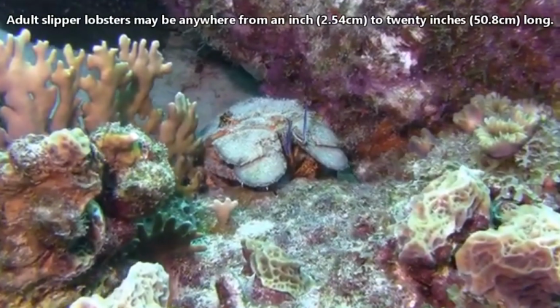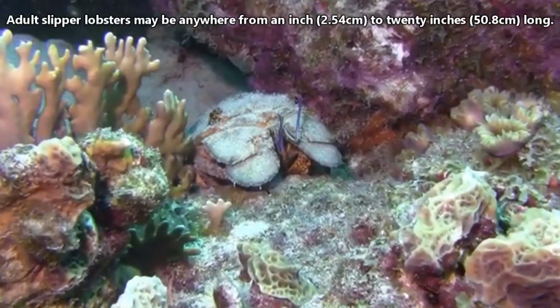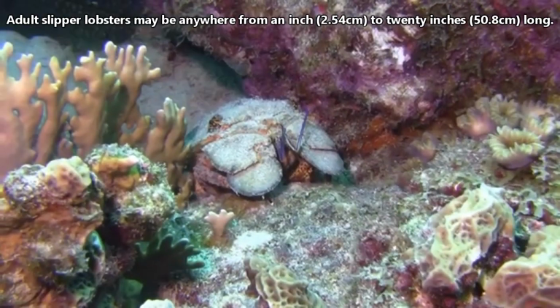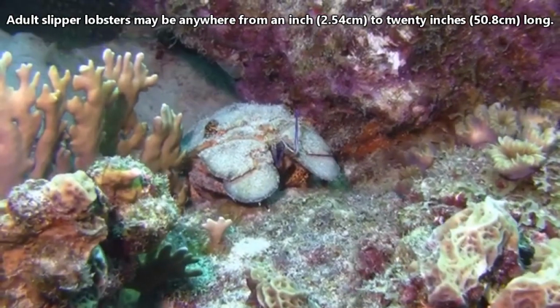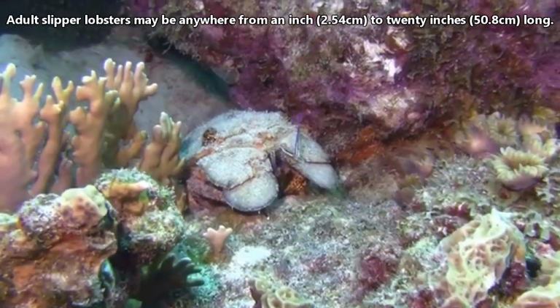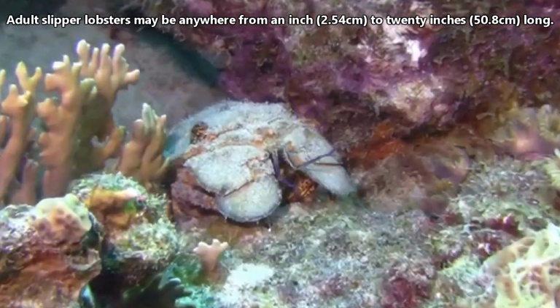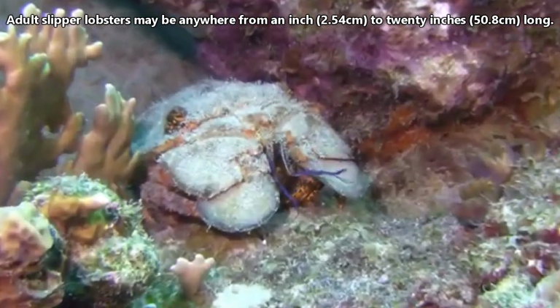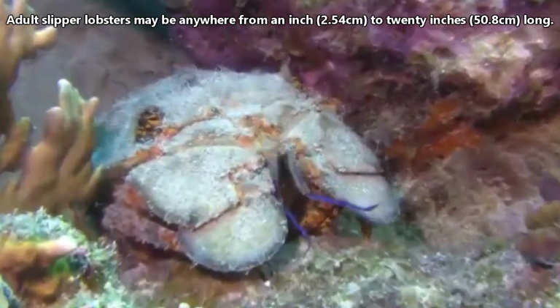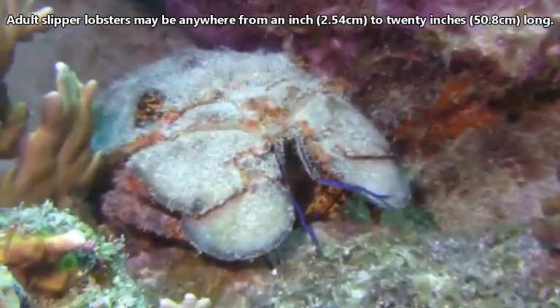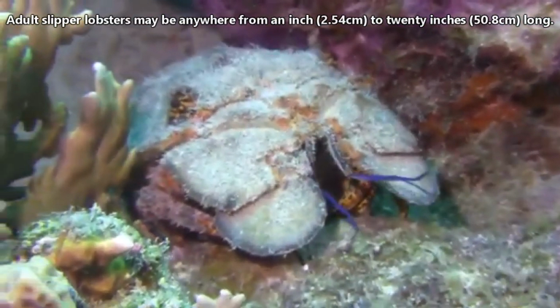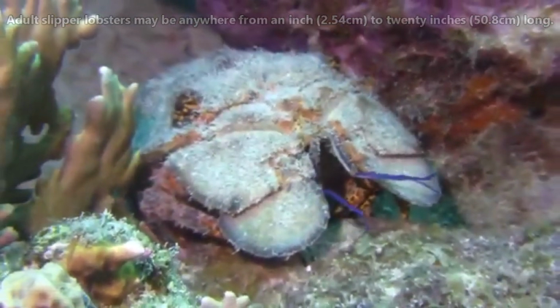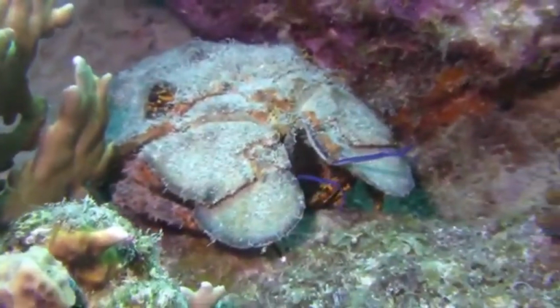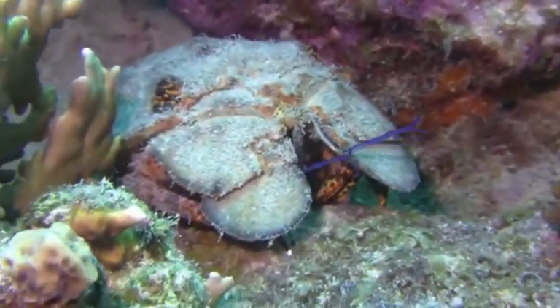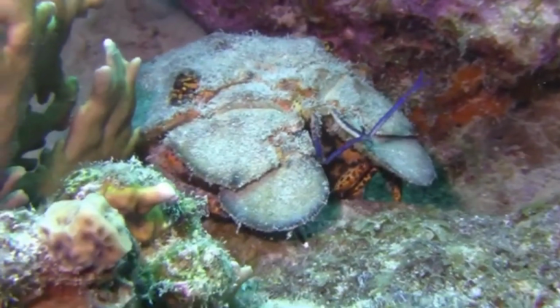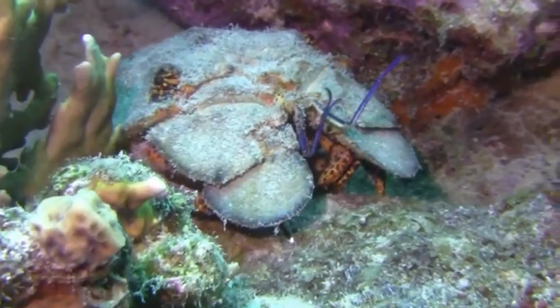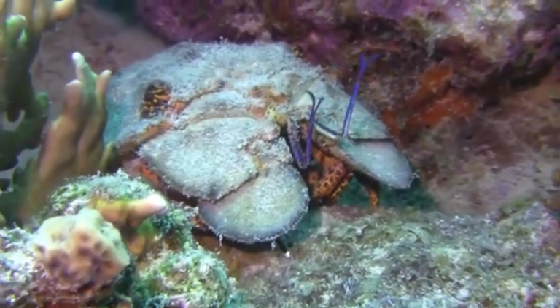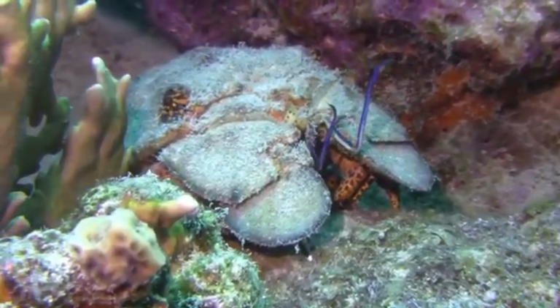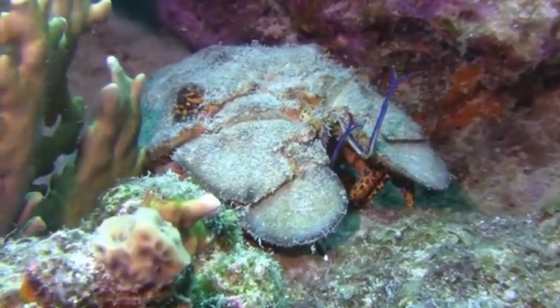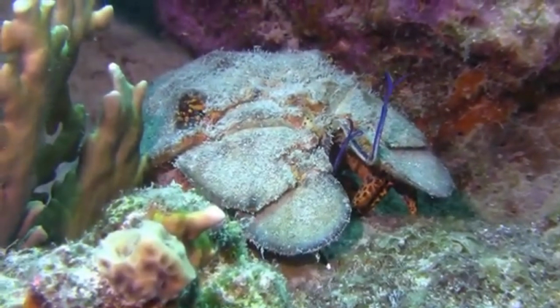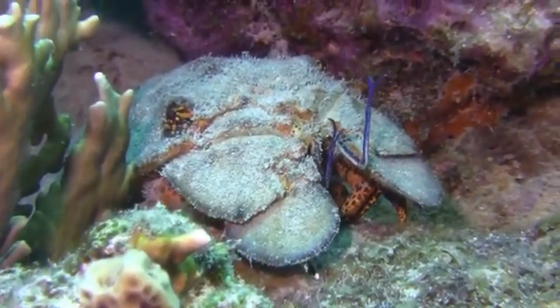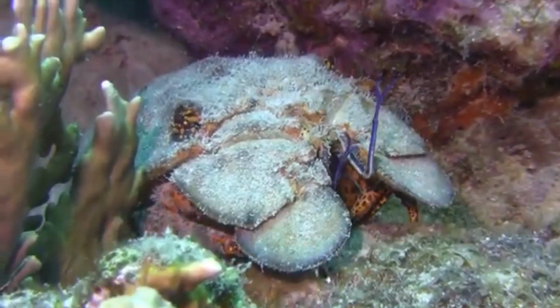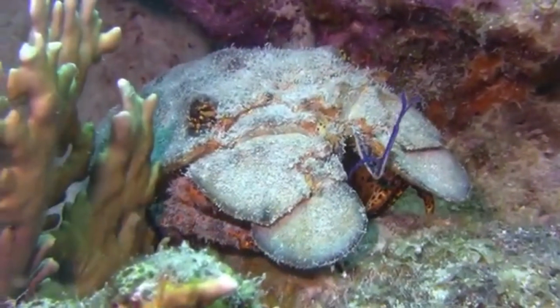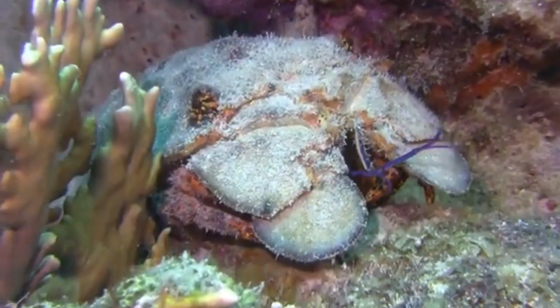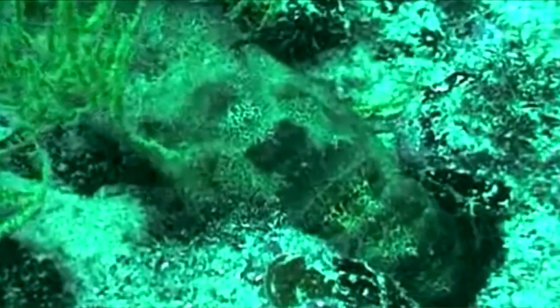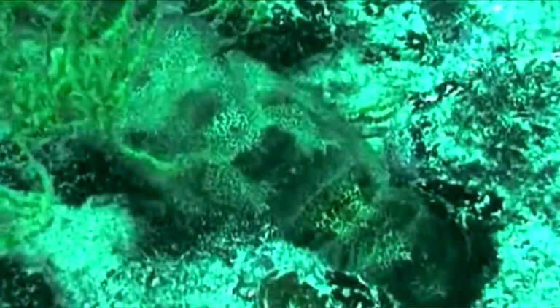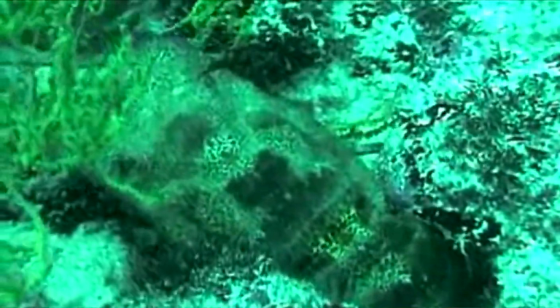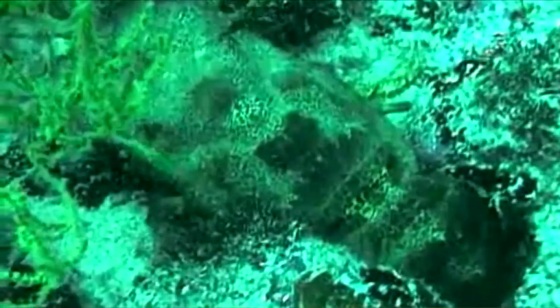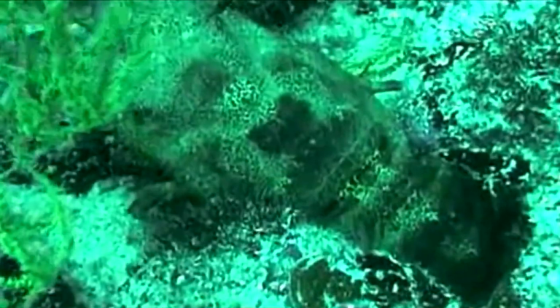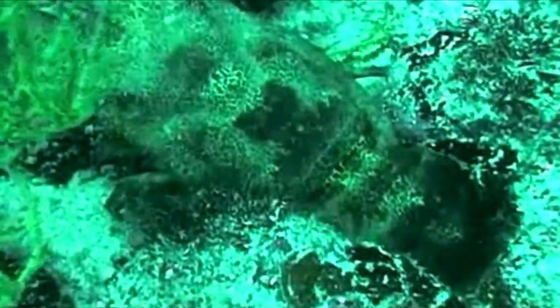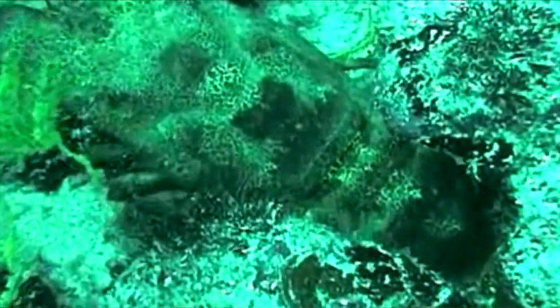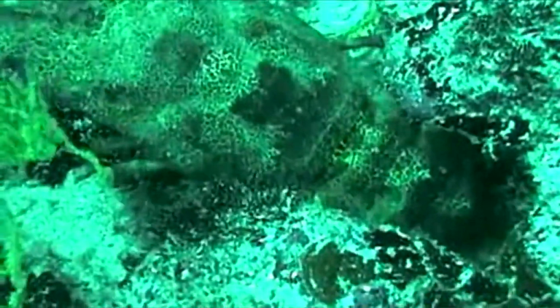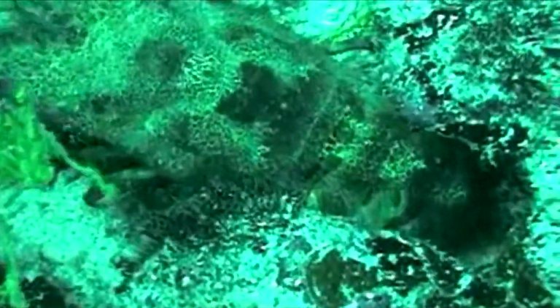Adult slipper lobsters may be anywhere from an inch to 20 inches long depending on the species. Around the world, there are somewhere around 90 described living slipper lobster species. They are most abundant in tropical regions, but can be found in all warm seas.